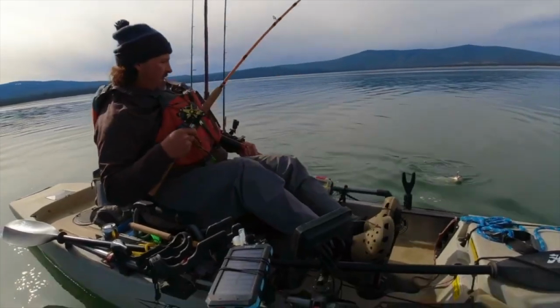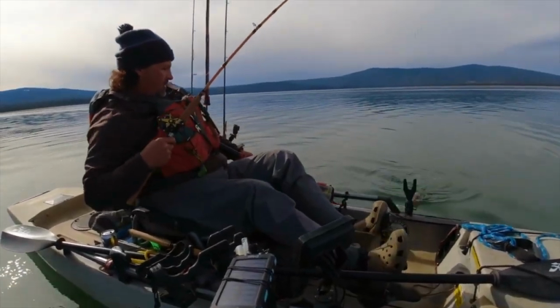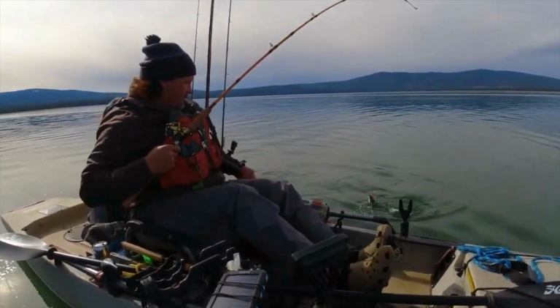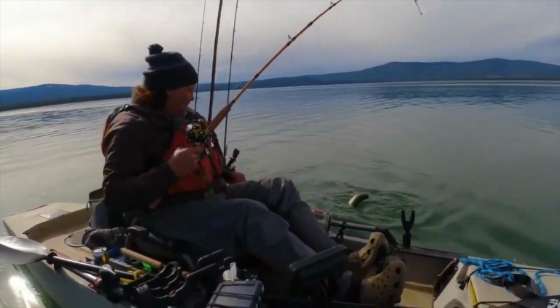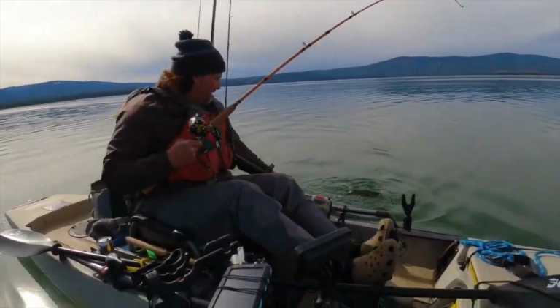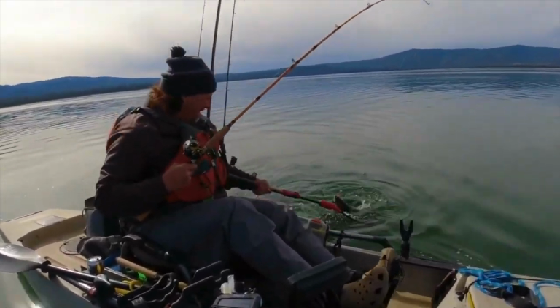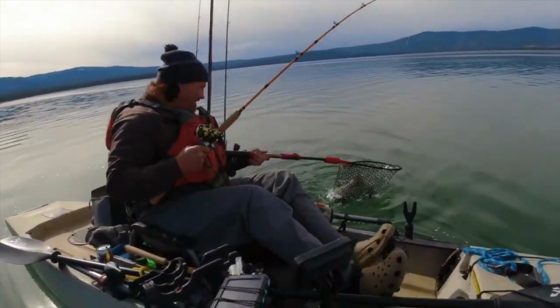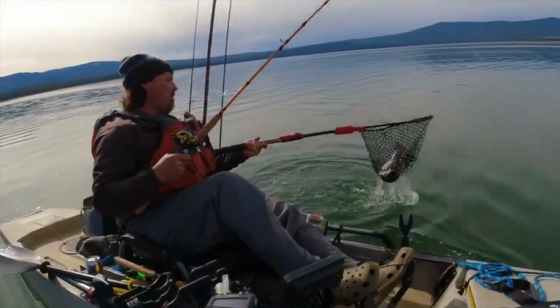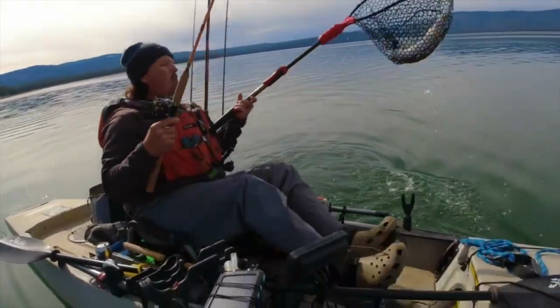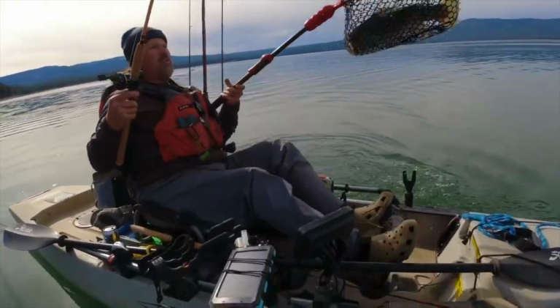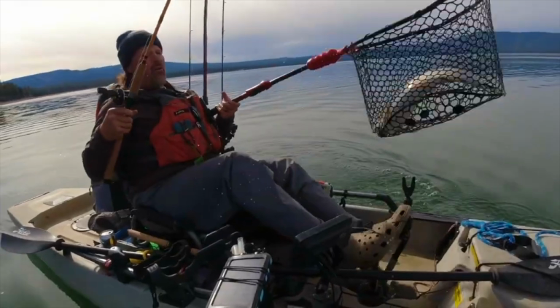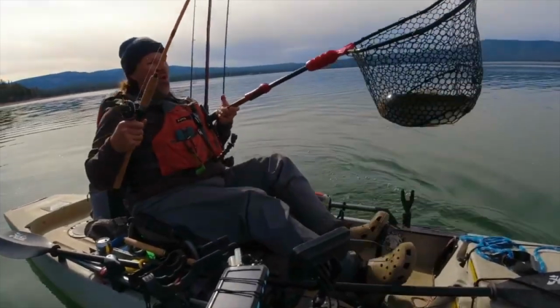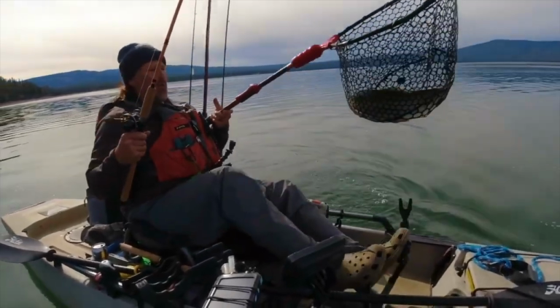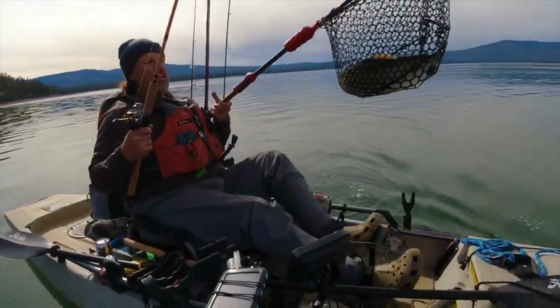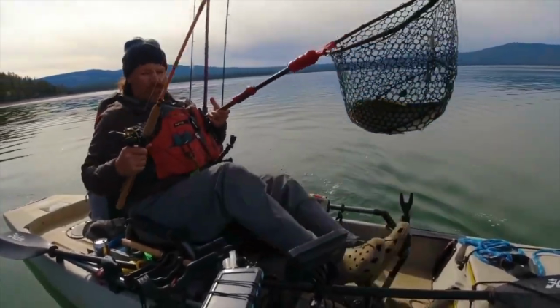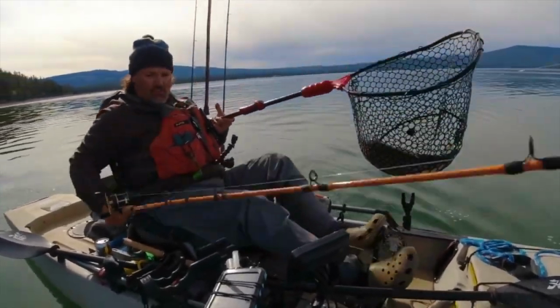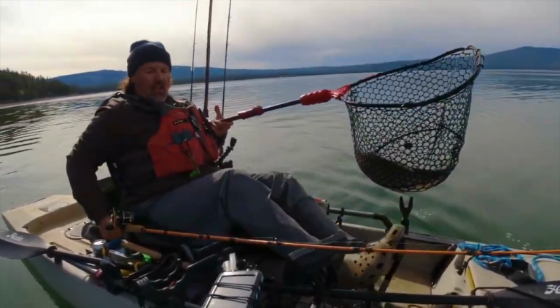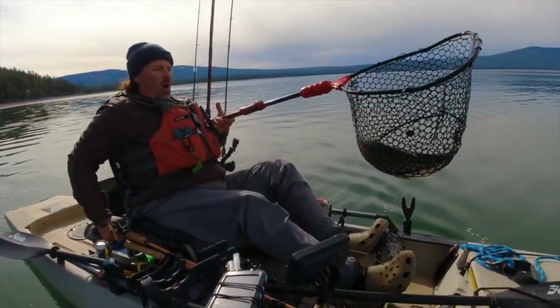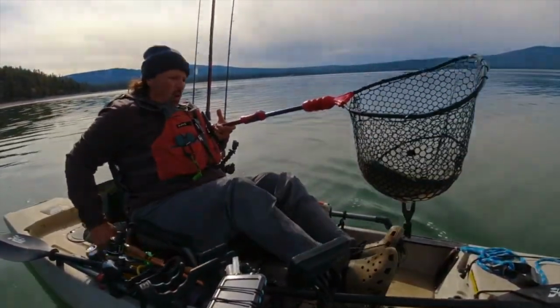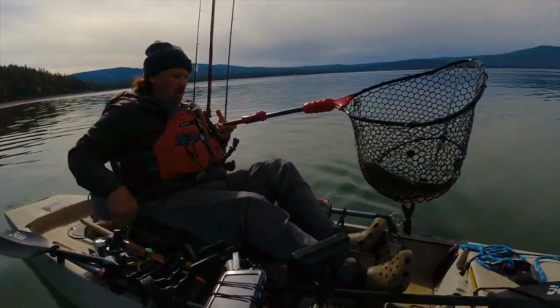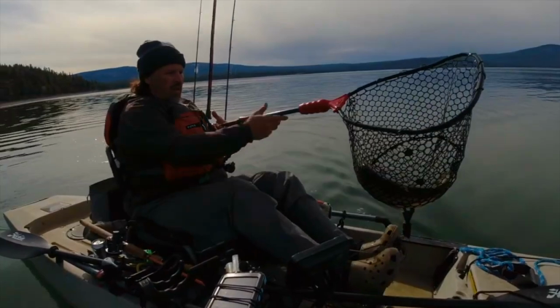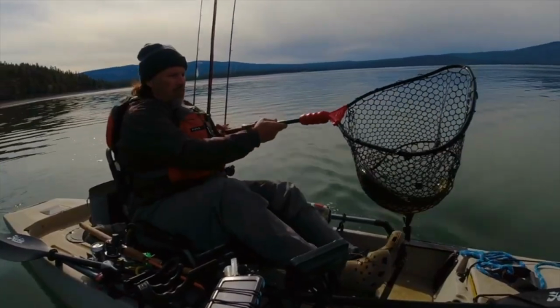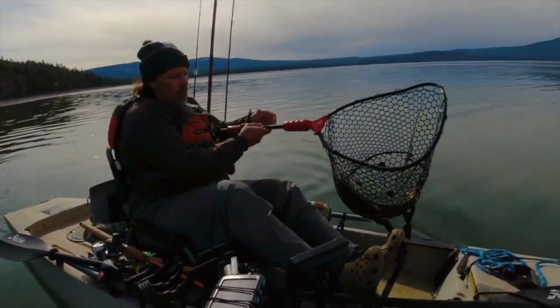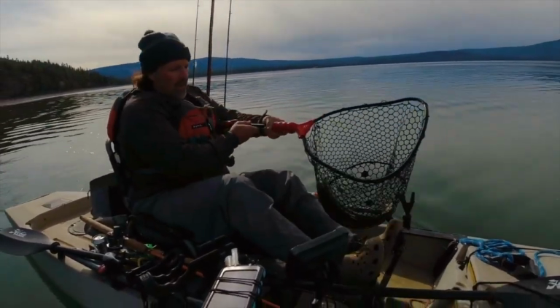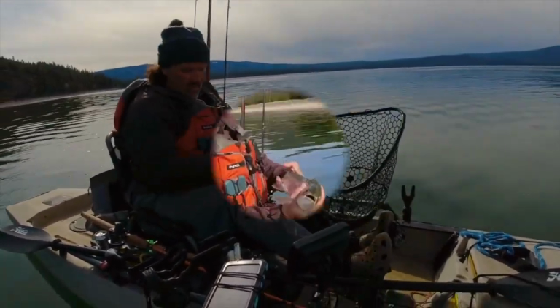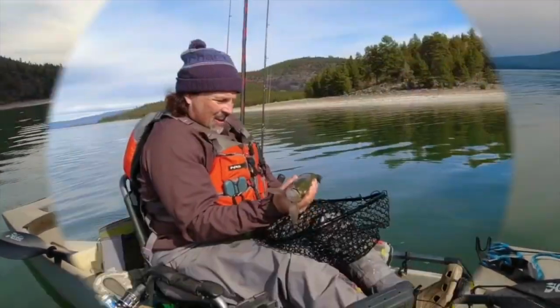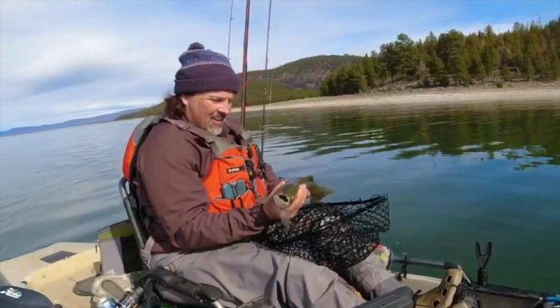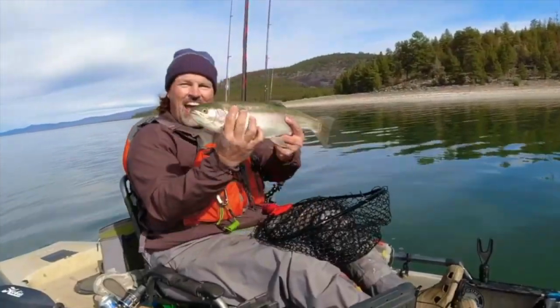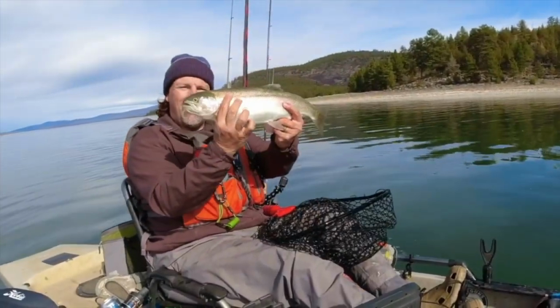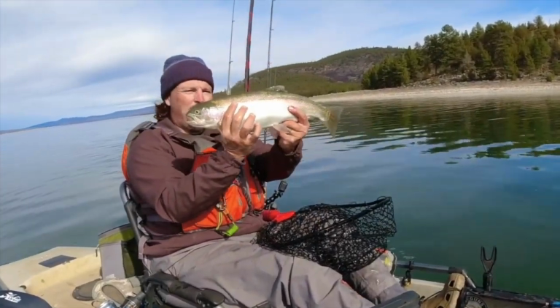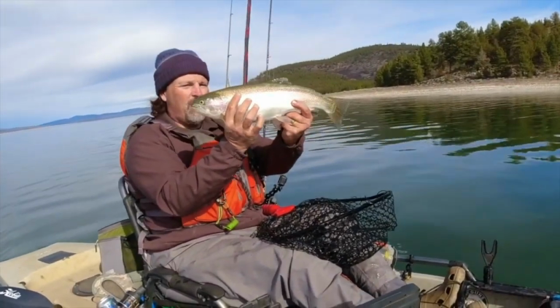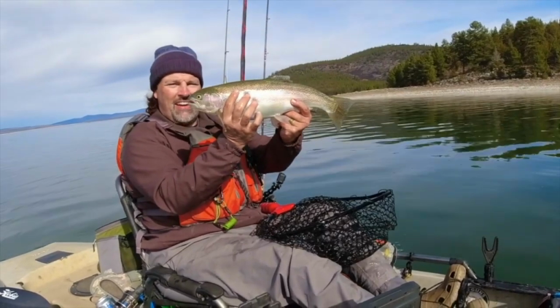Here he comes. Right there. There we go. Whoa — another horse! Look at that fish!